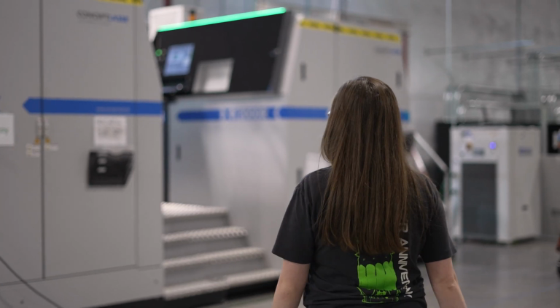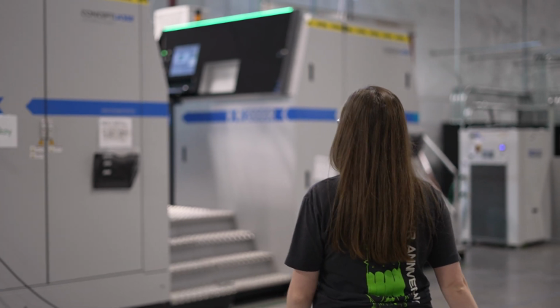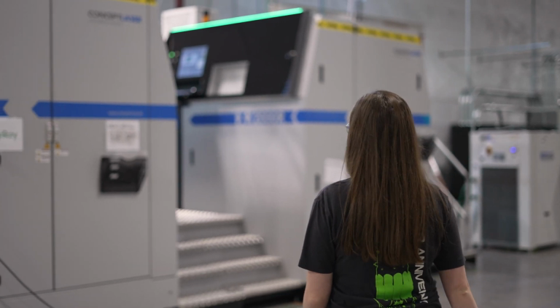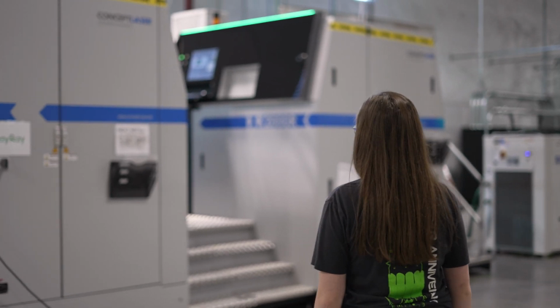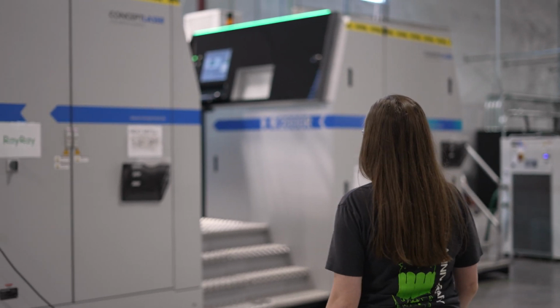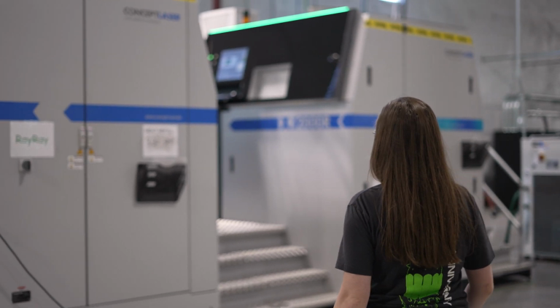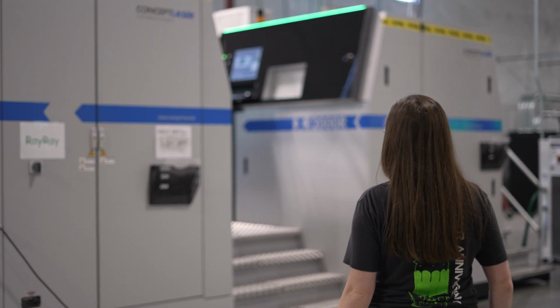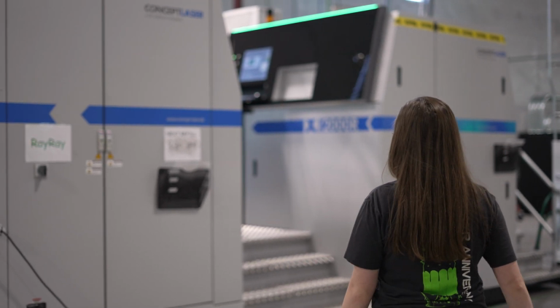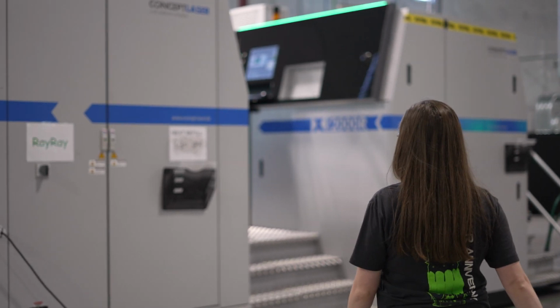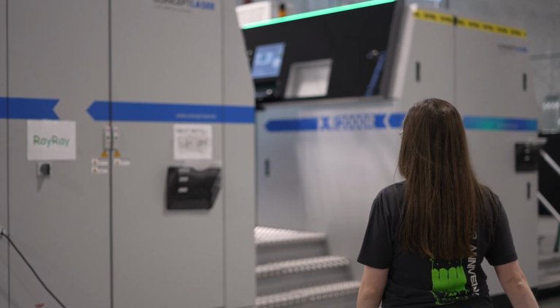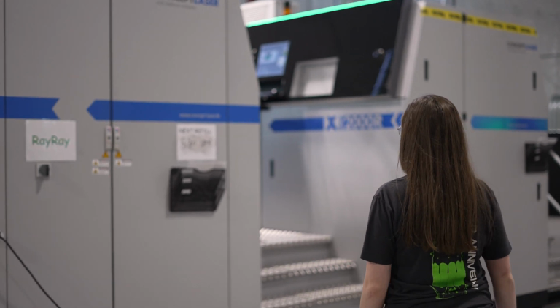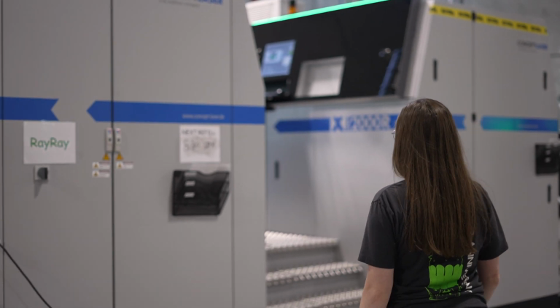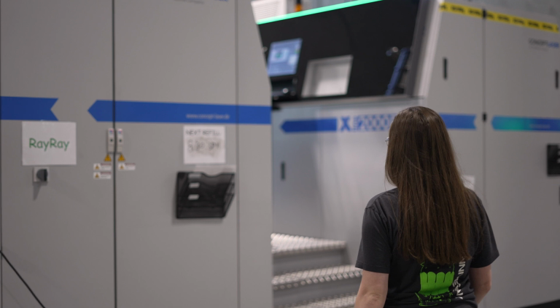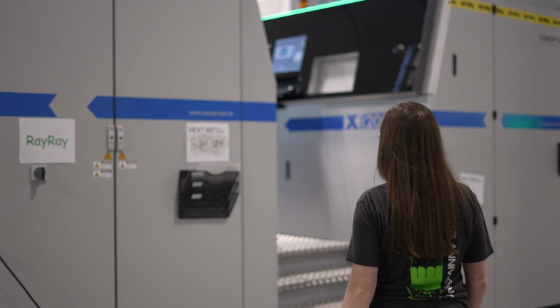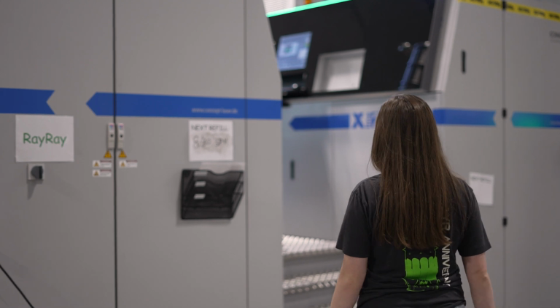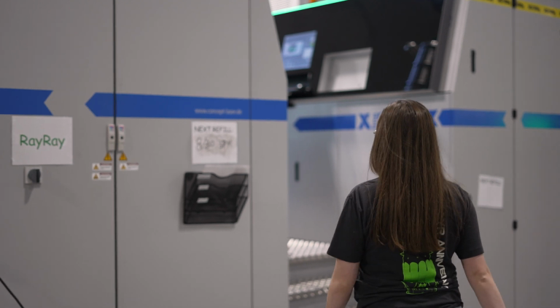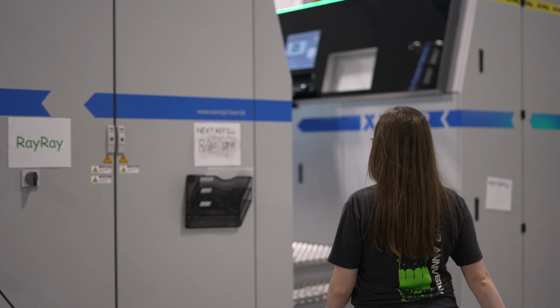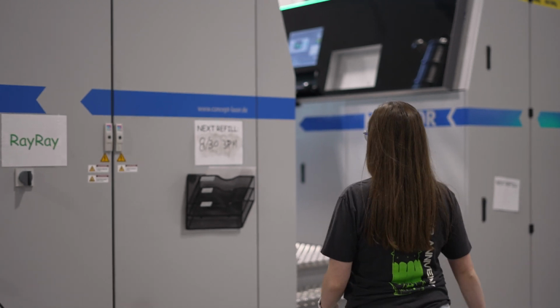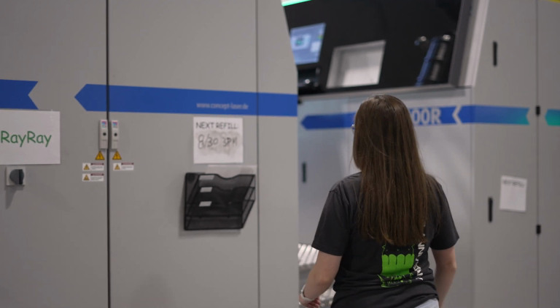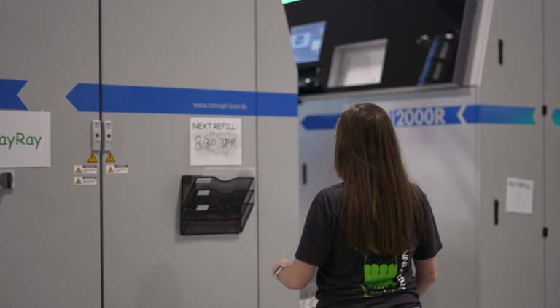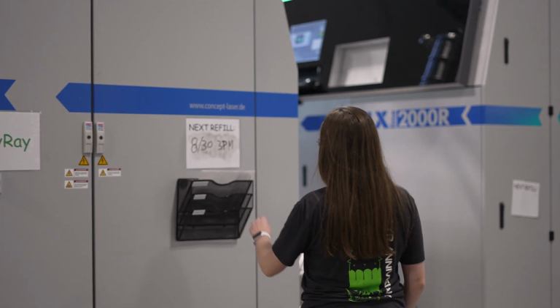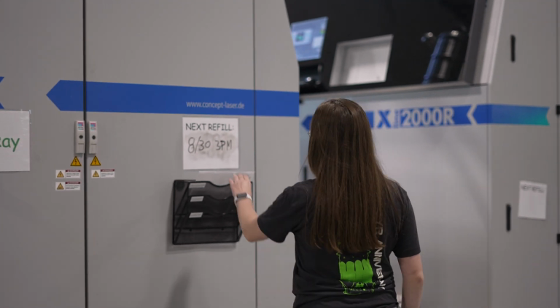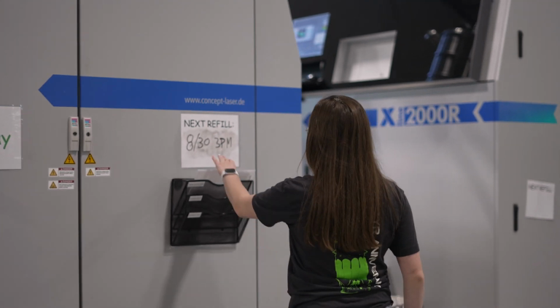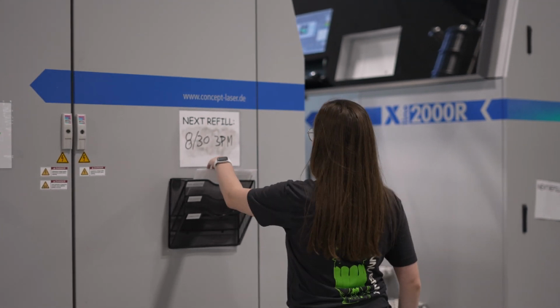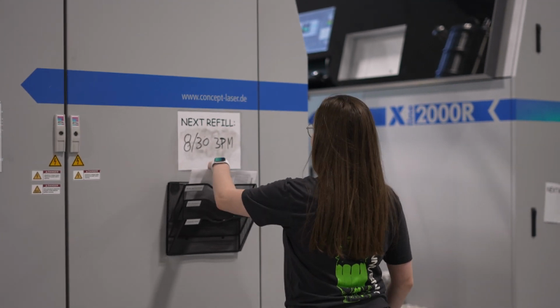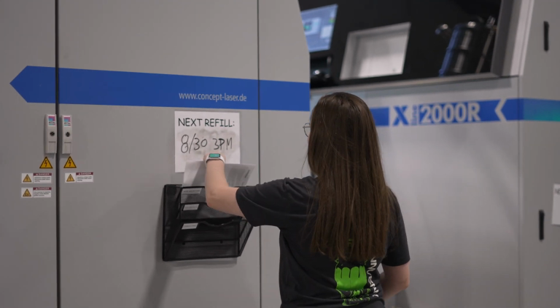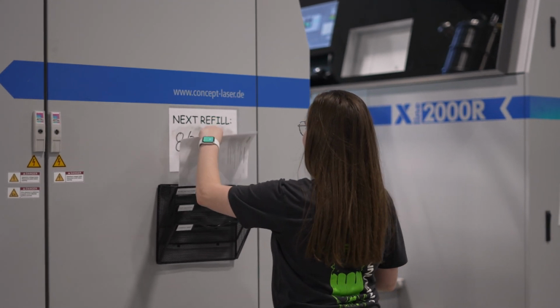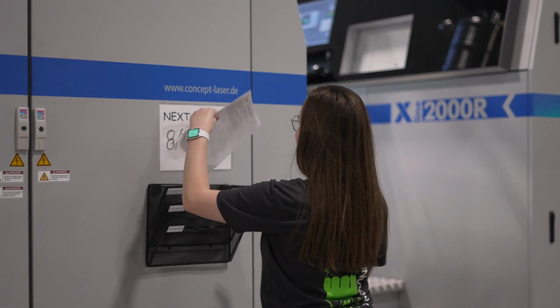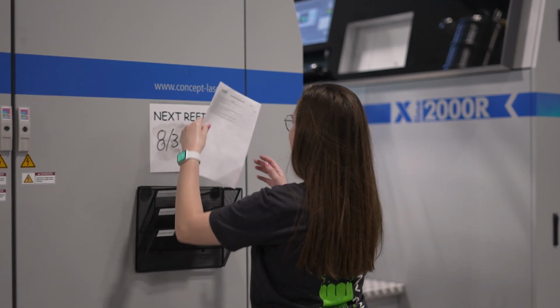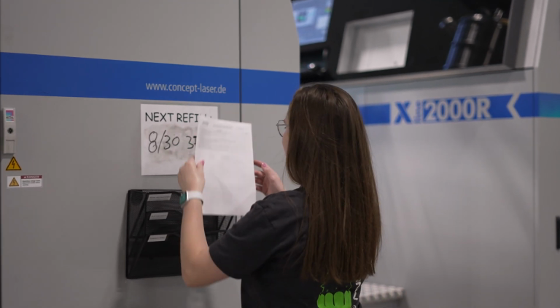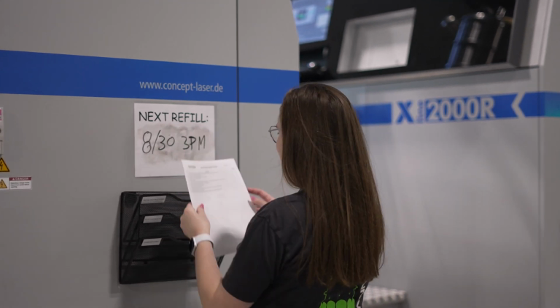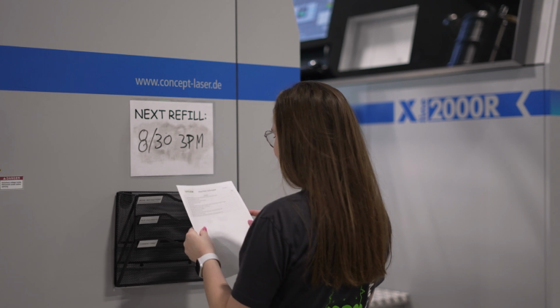Hylion felt like a perfect place because I both got to be somewhere that was a startup and I got to flex across multiple roles, but also got to explore that engineering side.